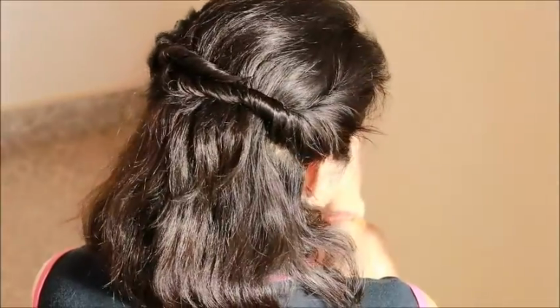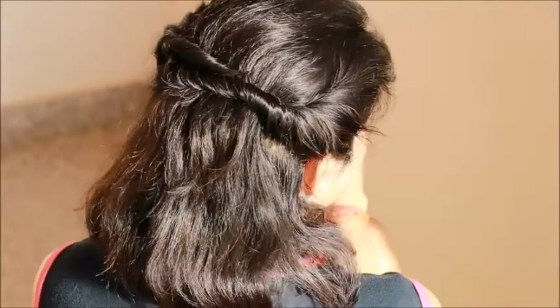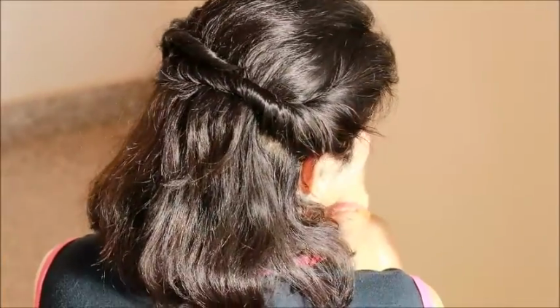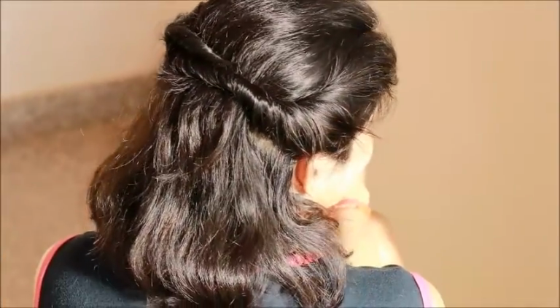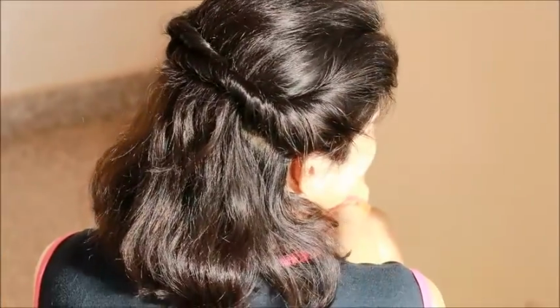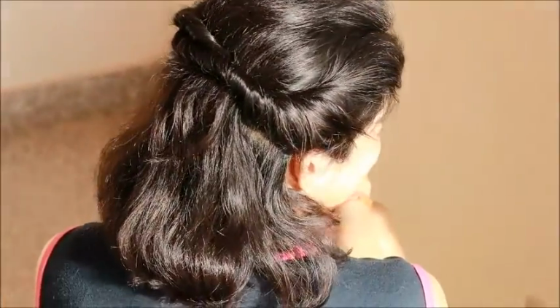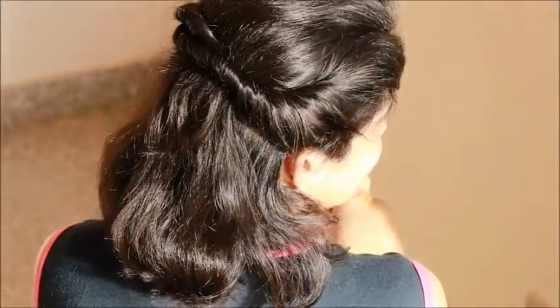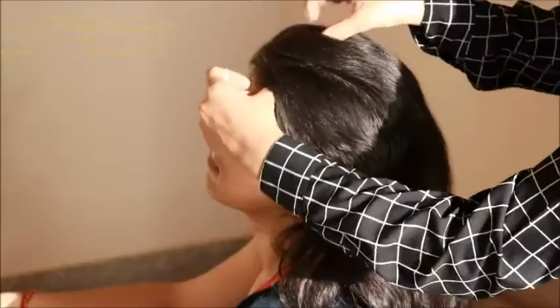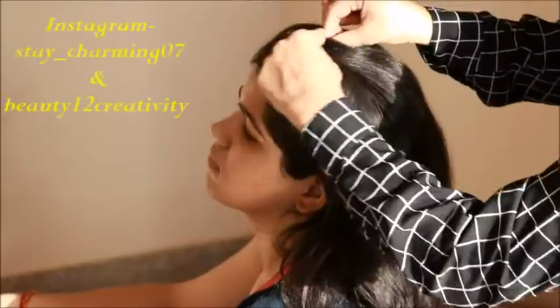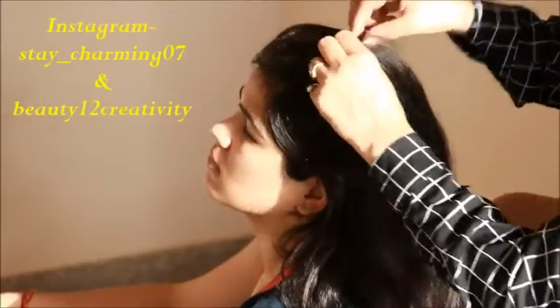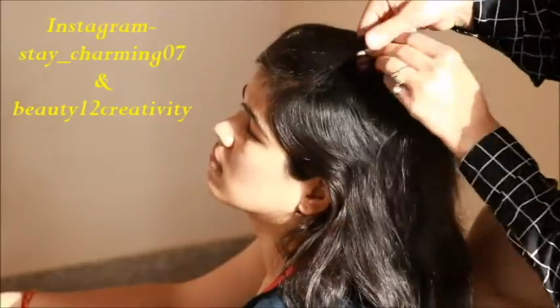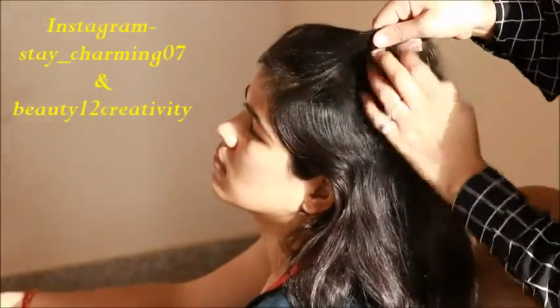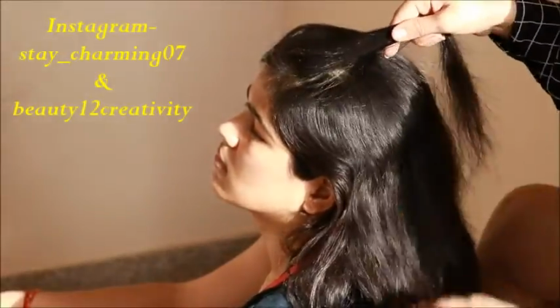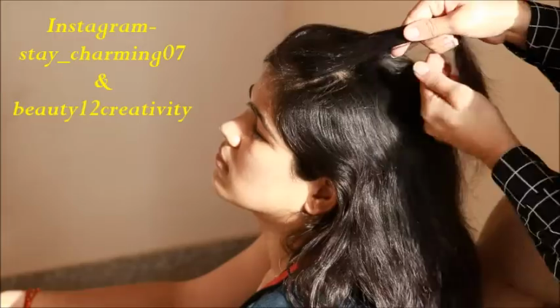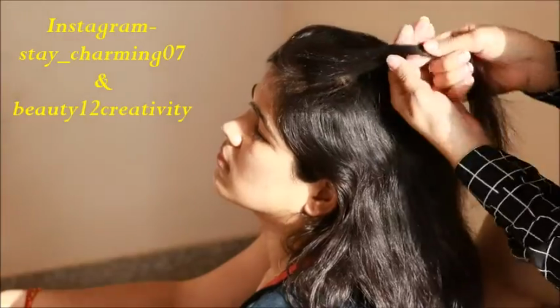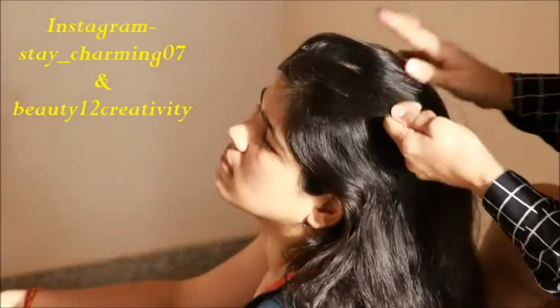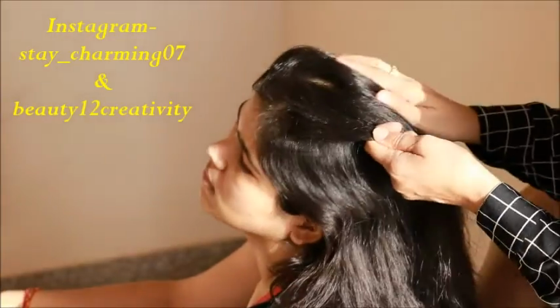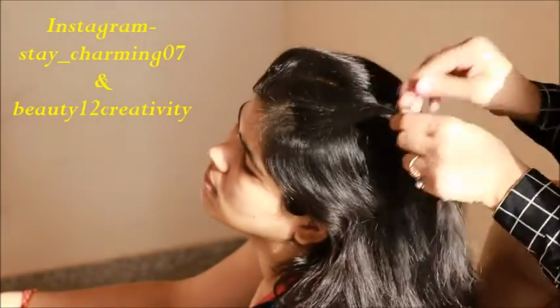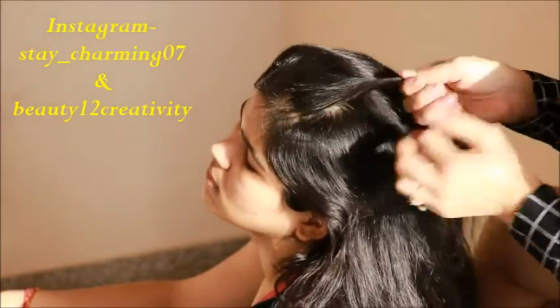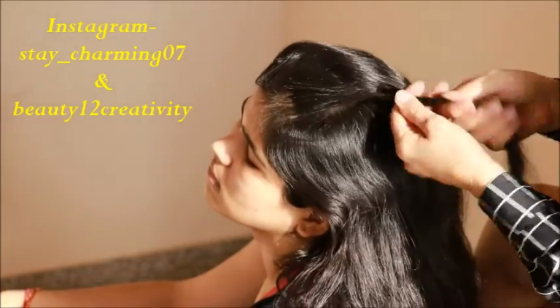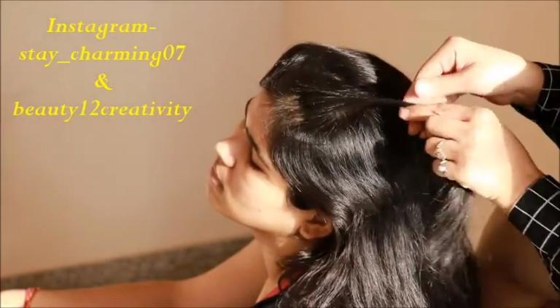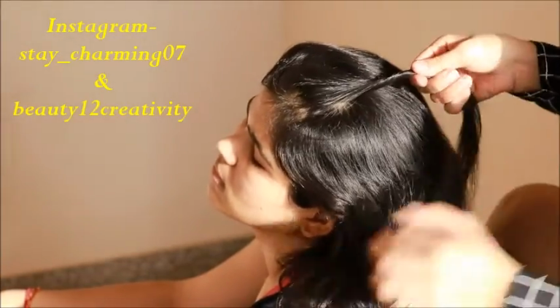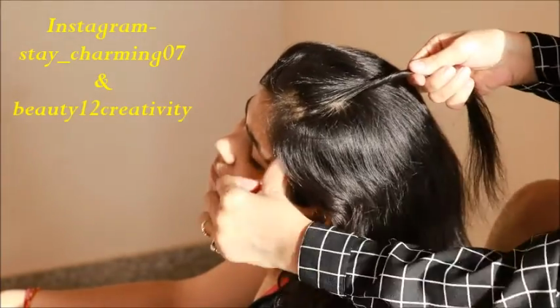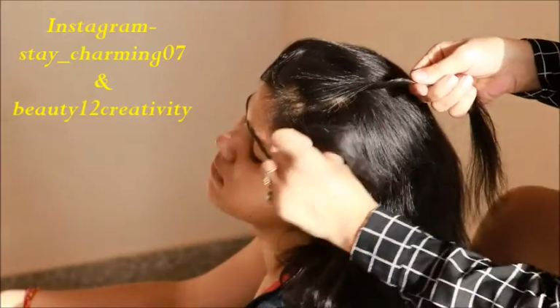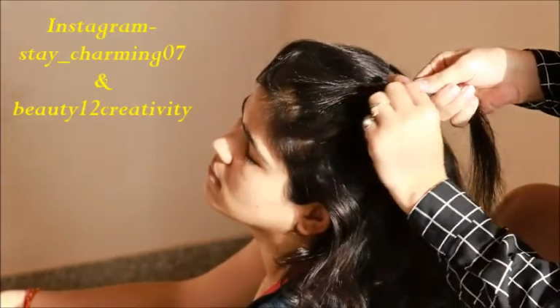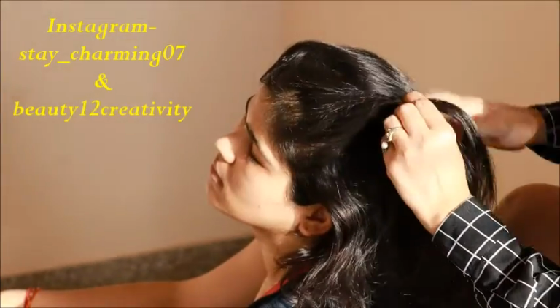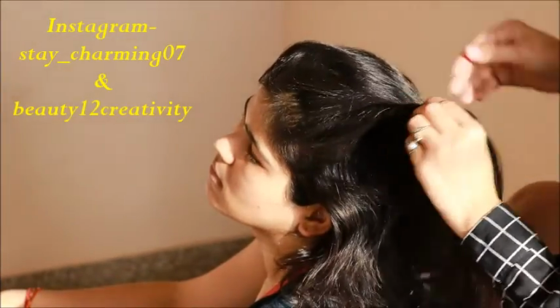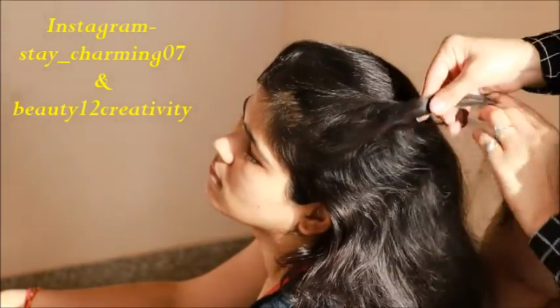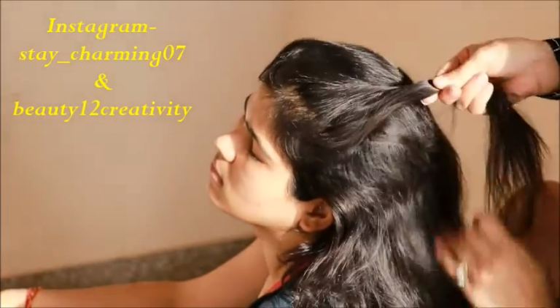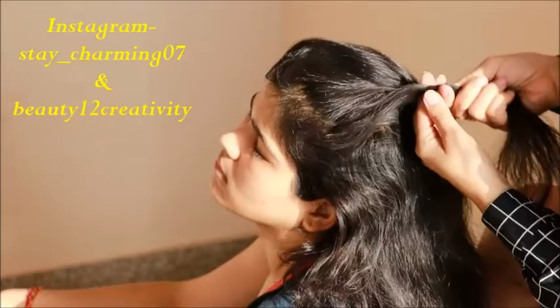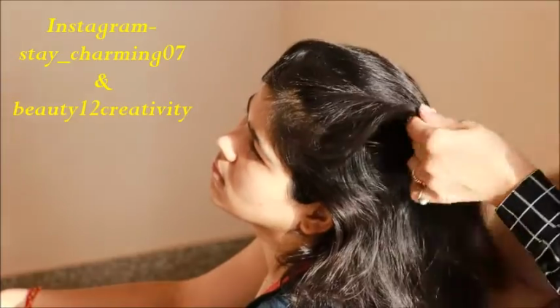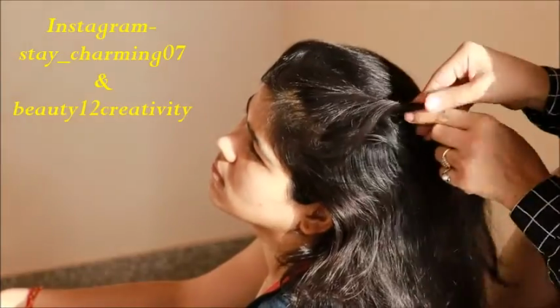This hairstyle you can also make on short hair and long hair. If your hair is frizzy, straight, or curly, you can make this hairstyle very easily.